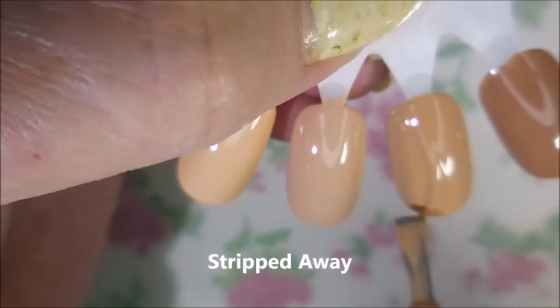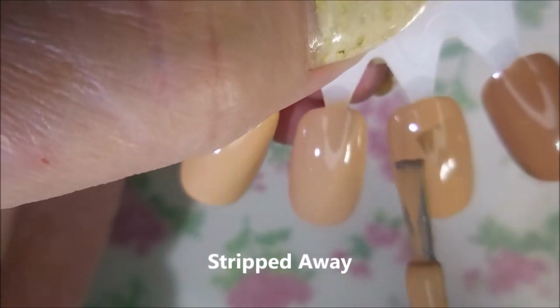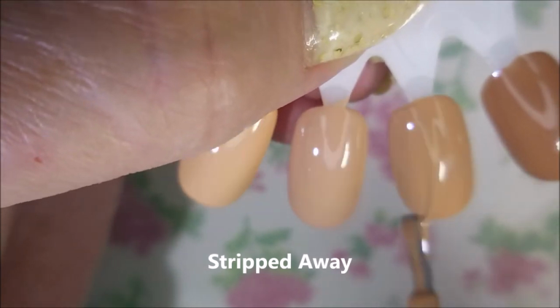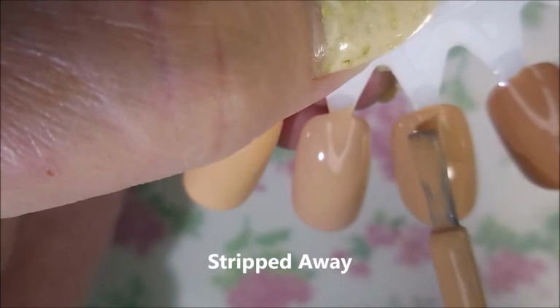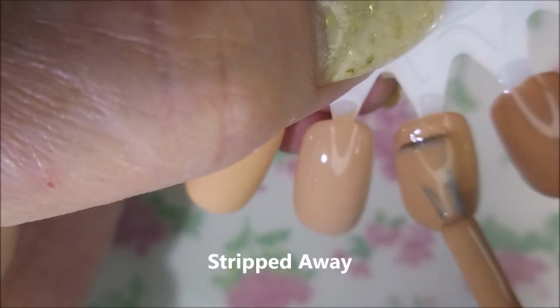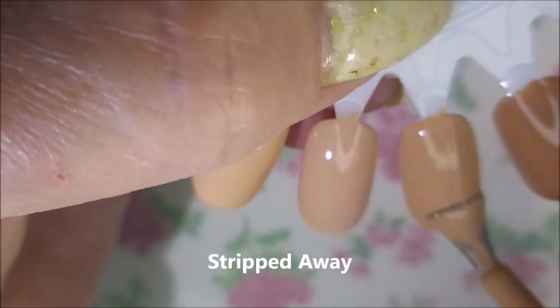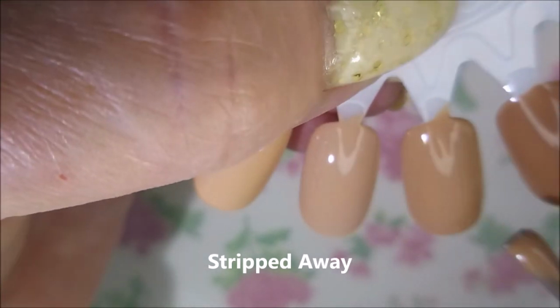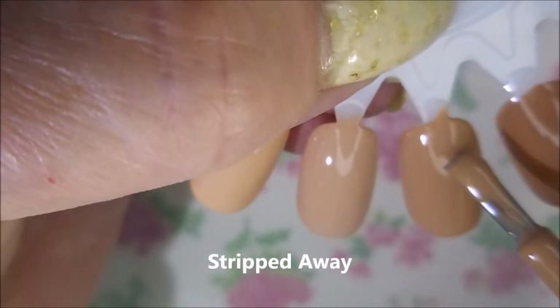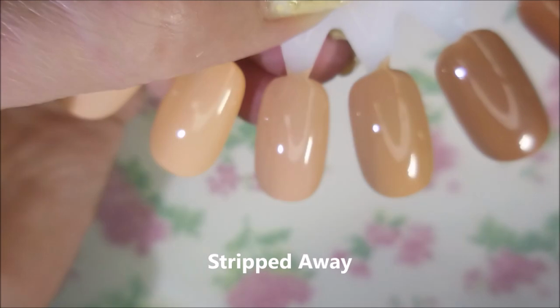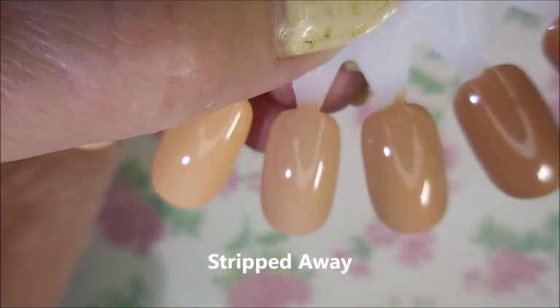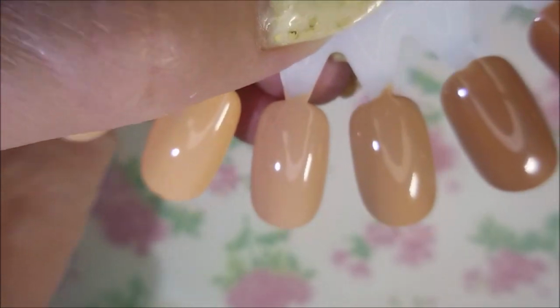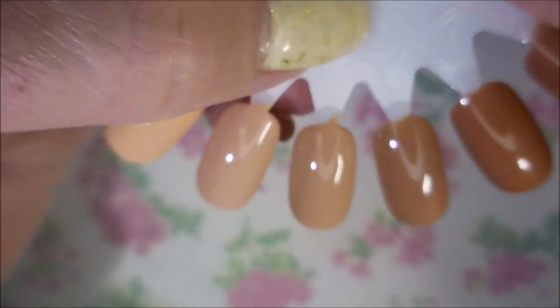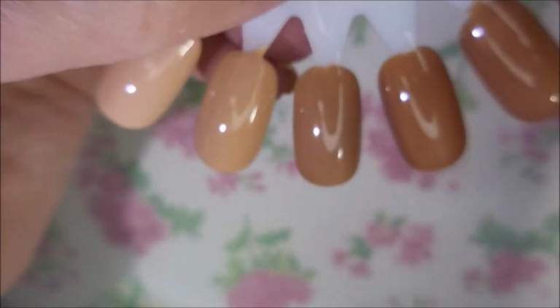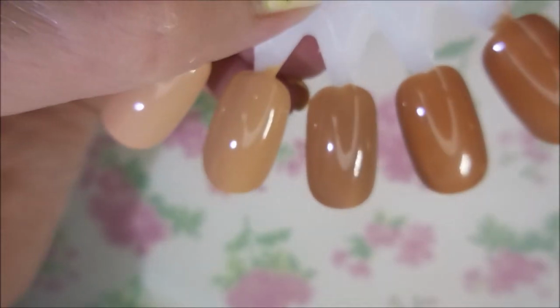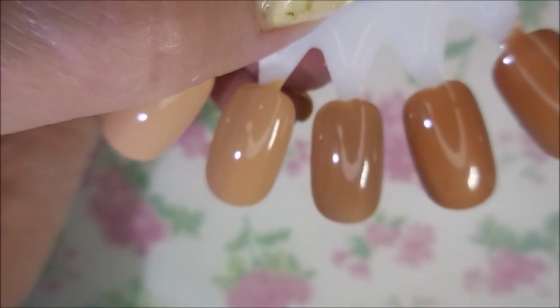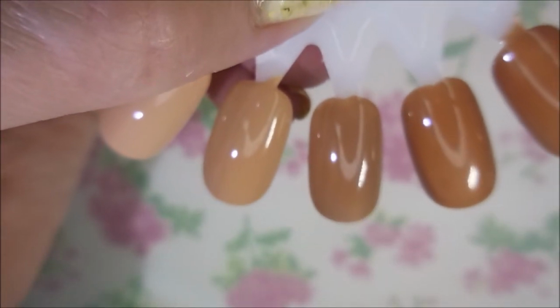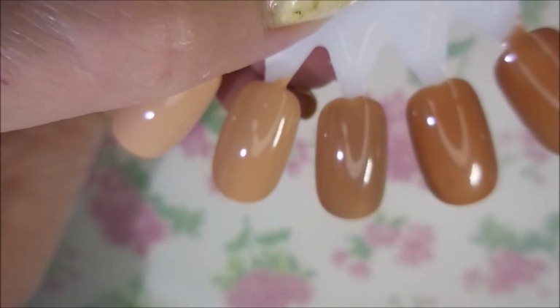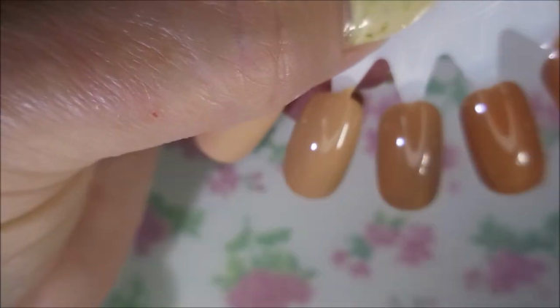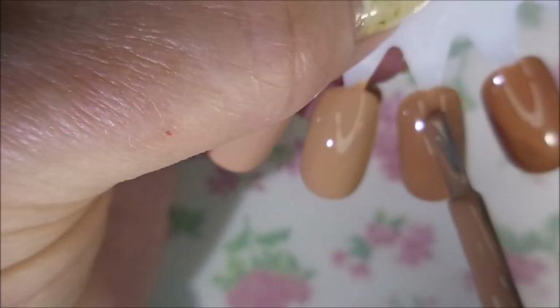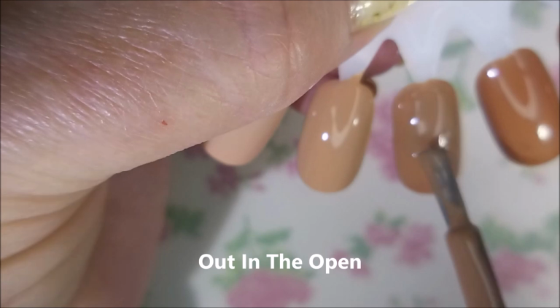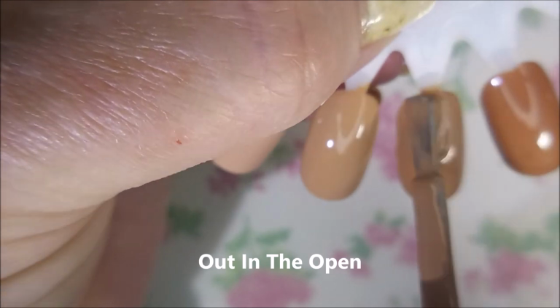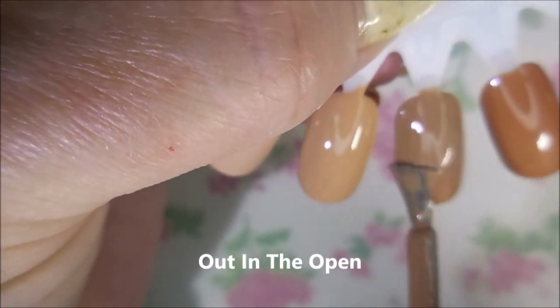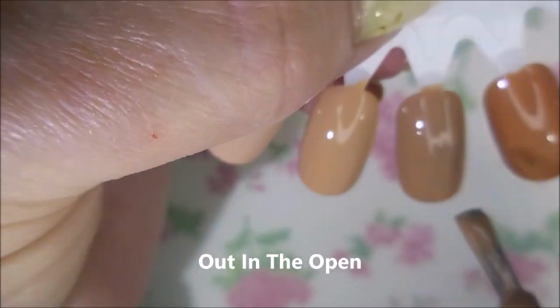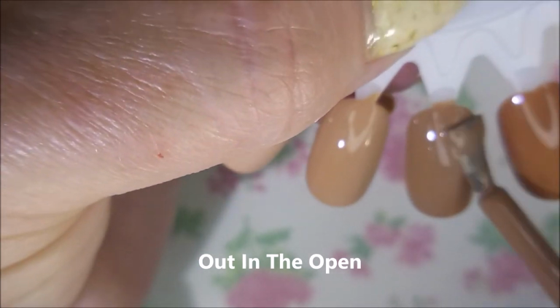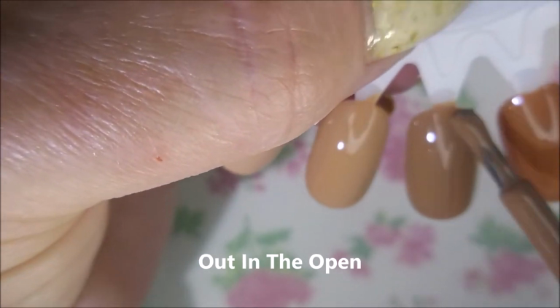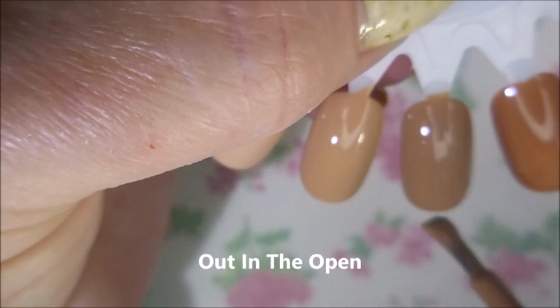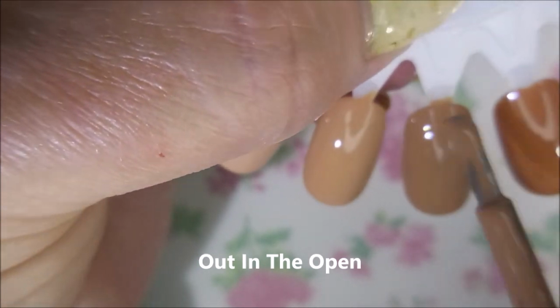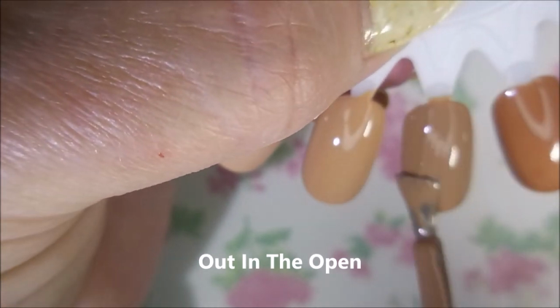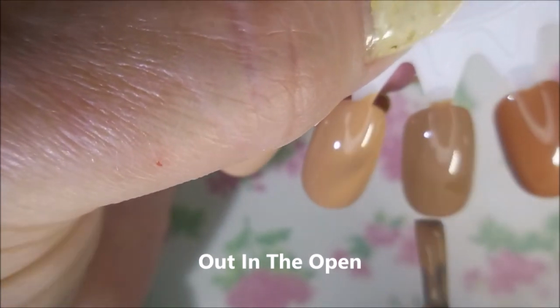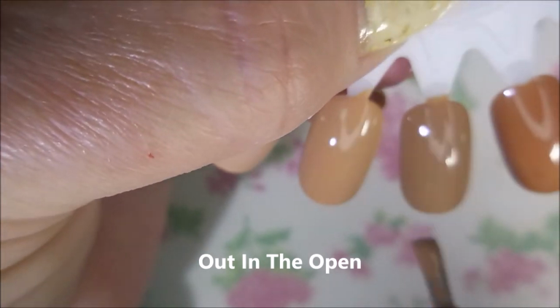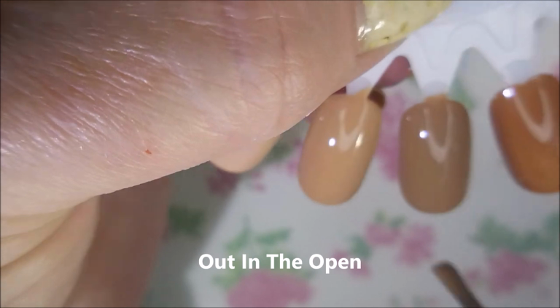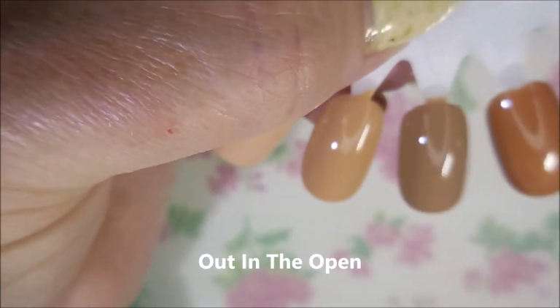This one is Stripped Away. I really did end up liking these, so I'm looking forward to doing some nail art over these shades. This one is Out in the Open — second coat of that one.